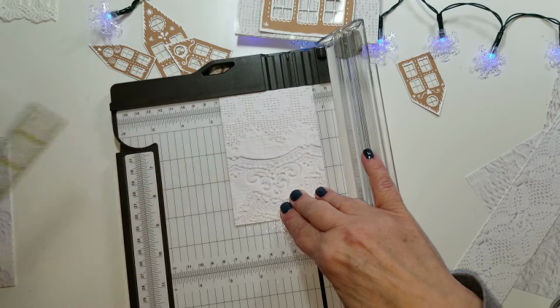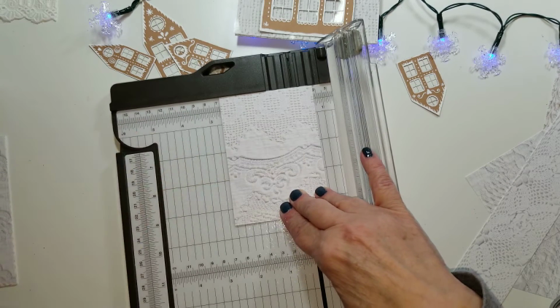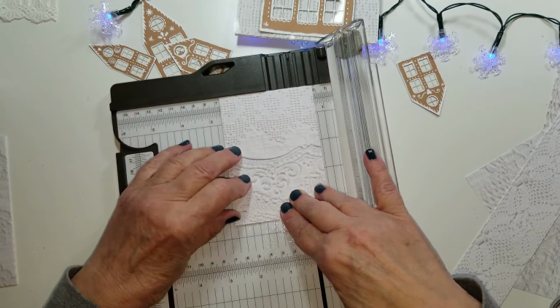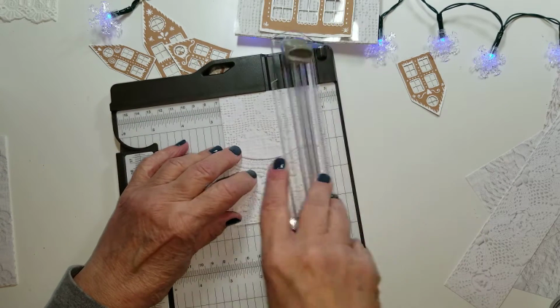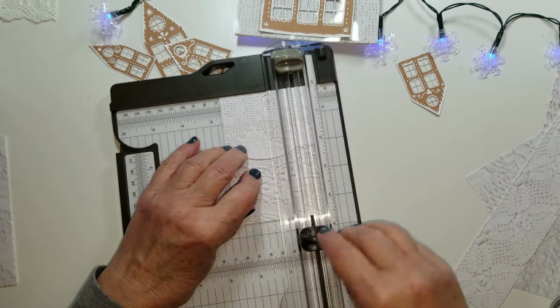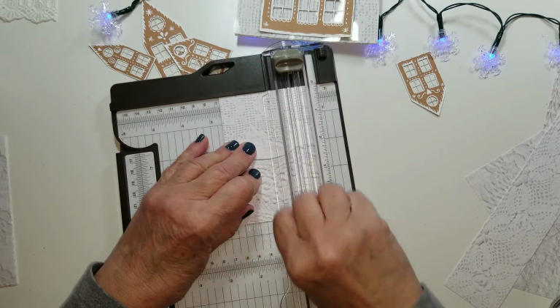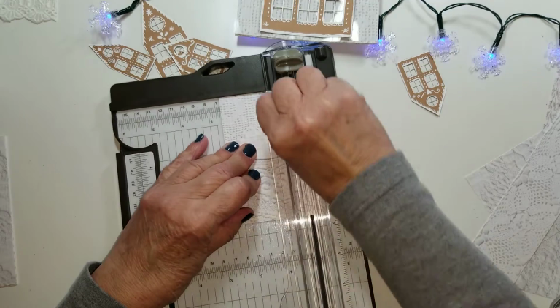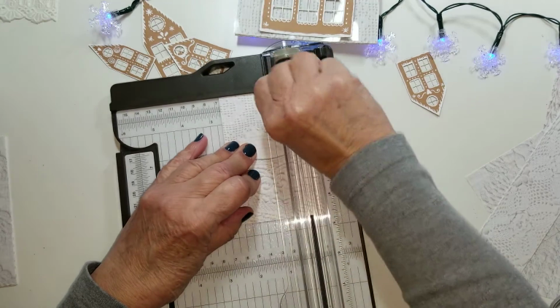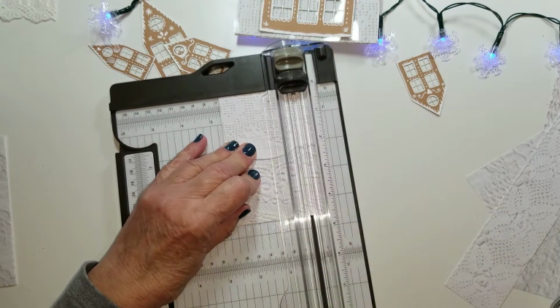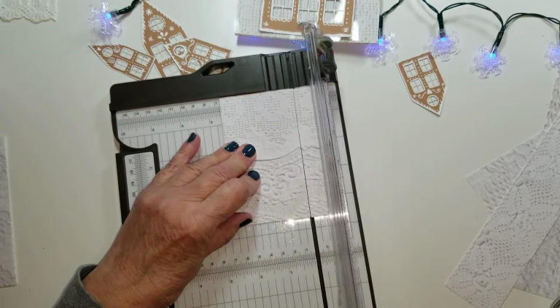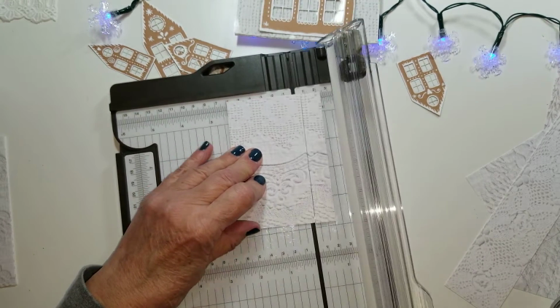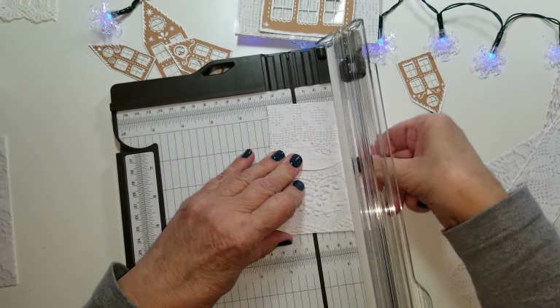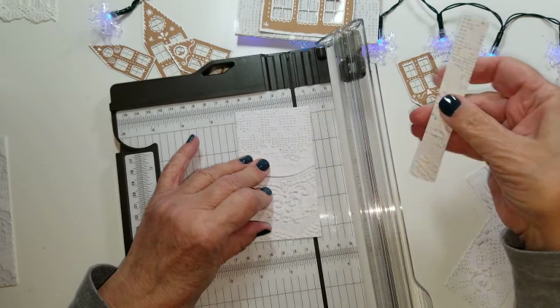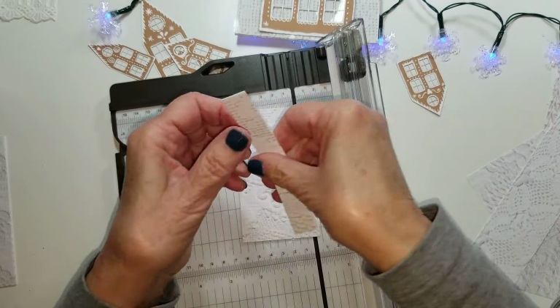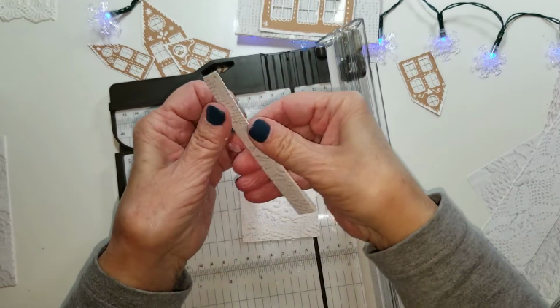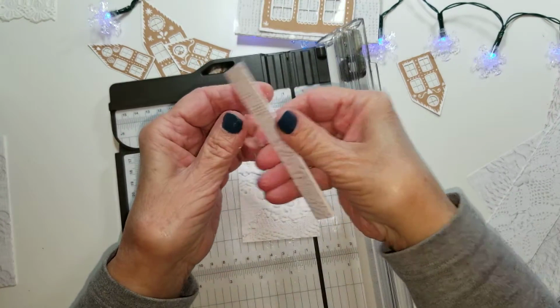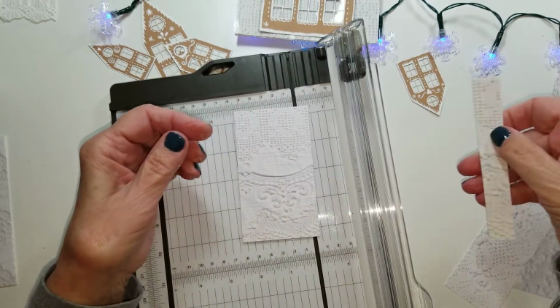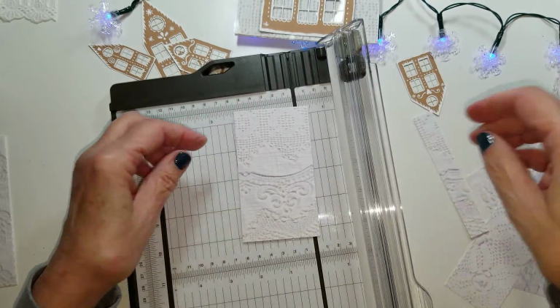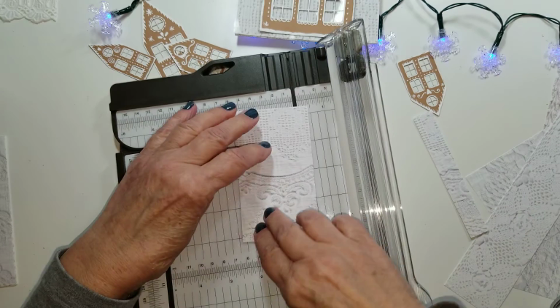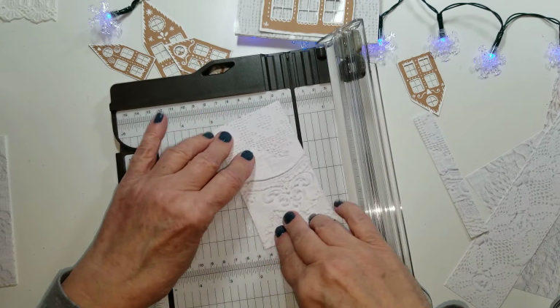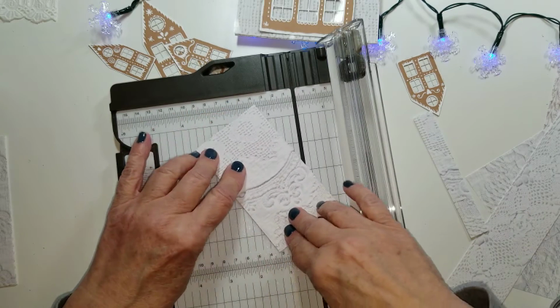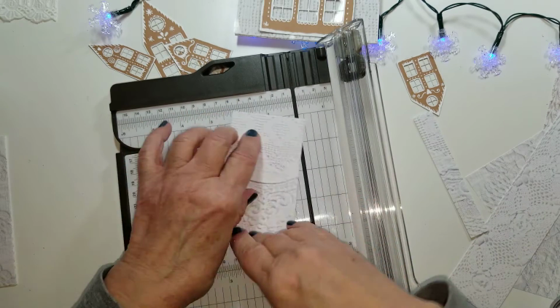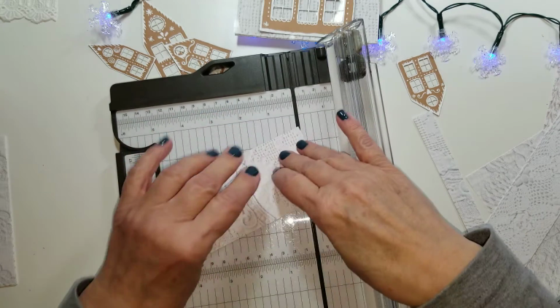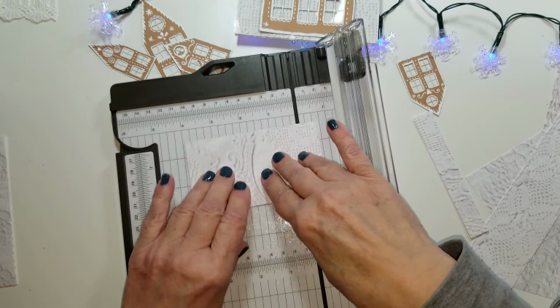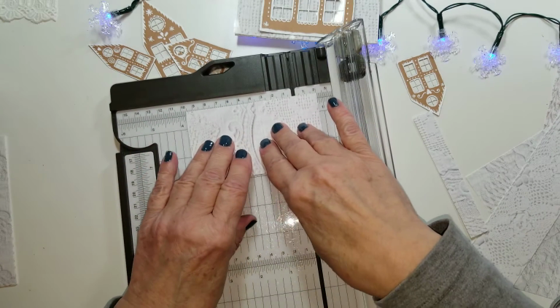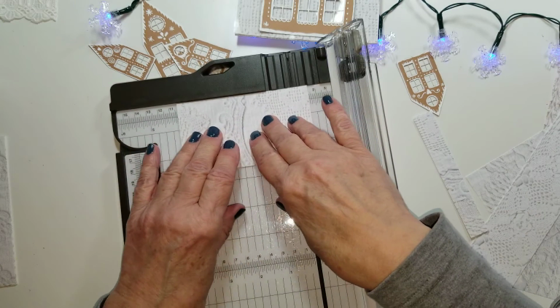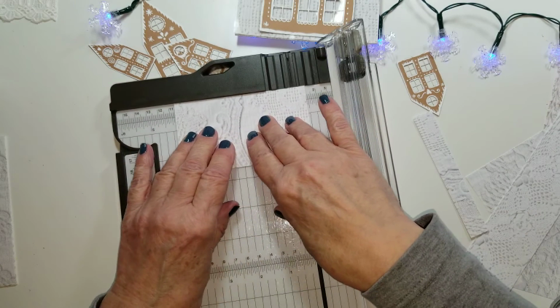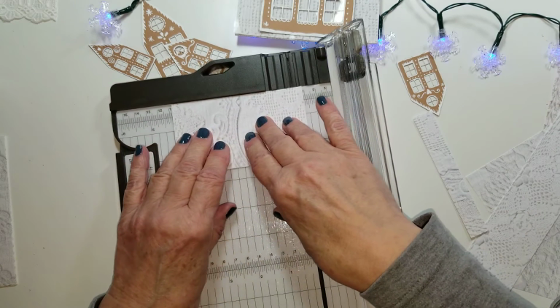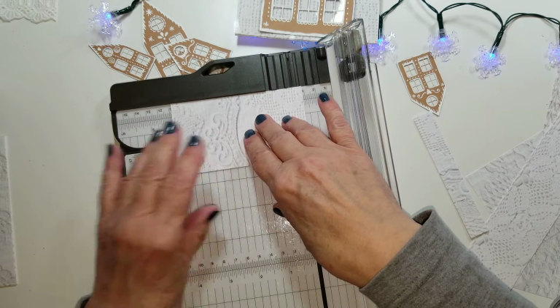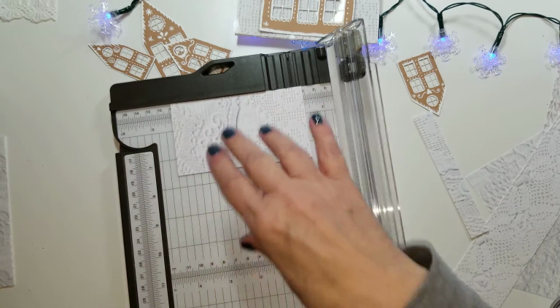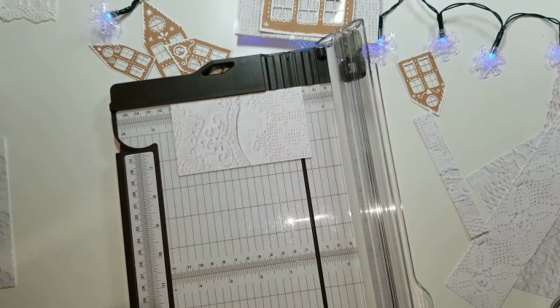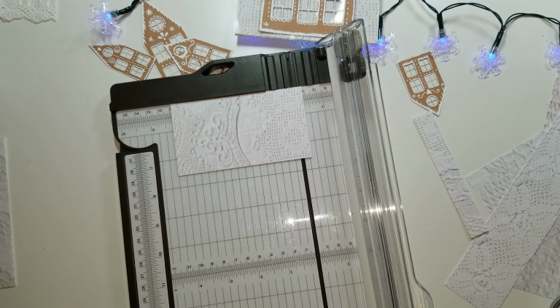These will be good for collaging and making master boards — two and five-eighths by four and a quarter.